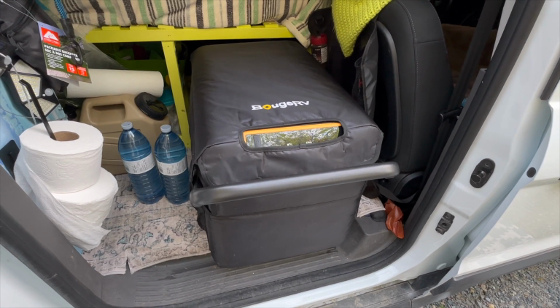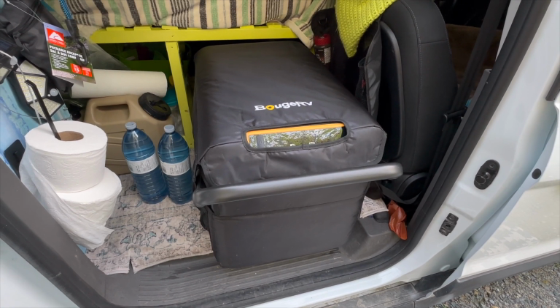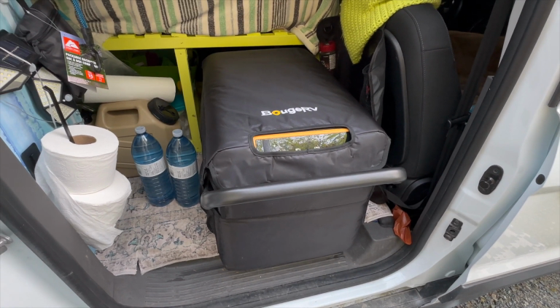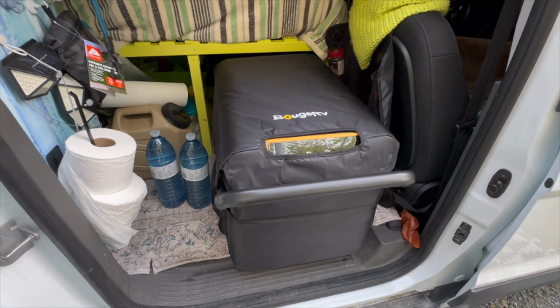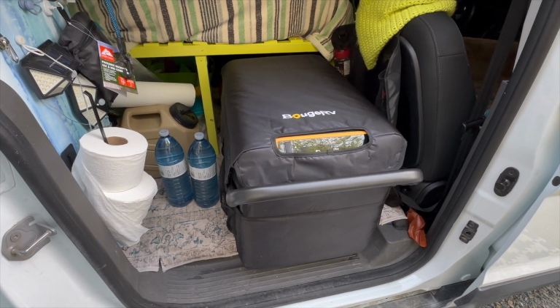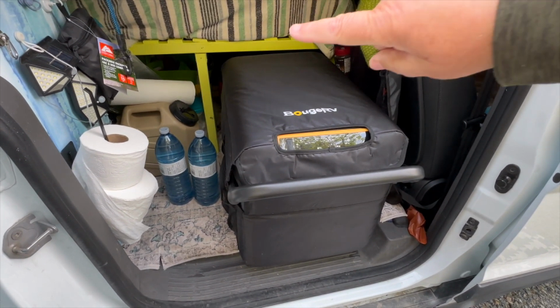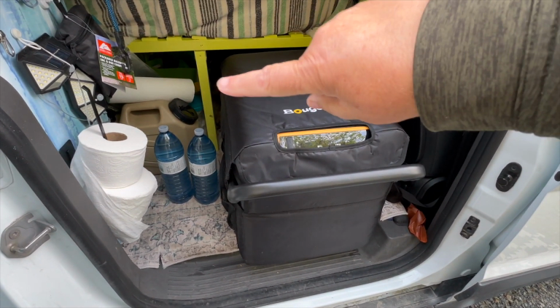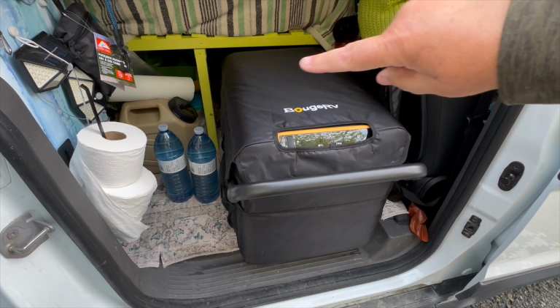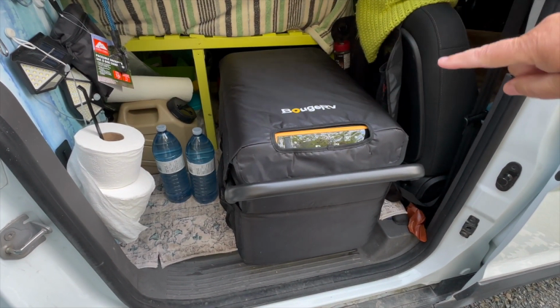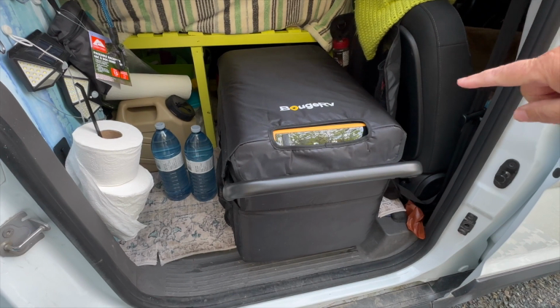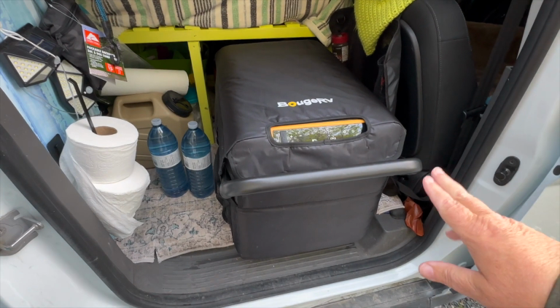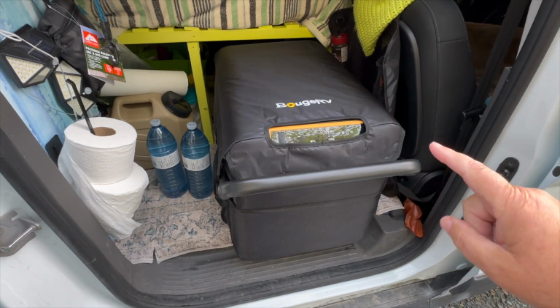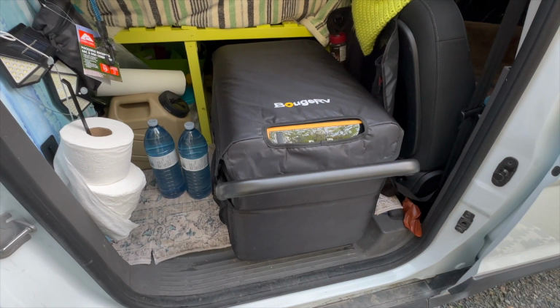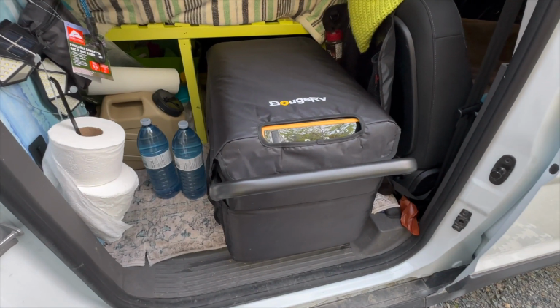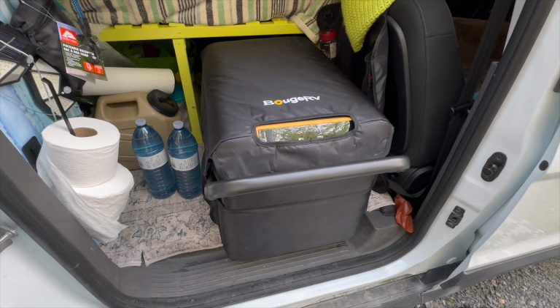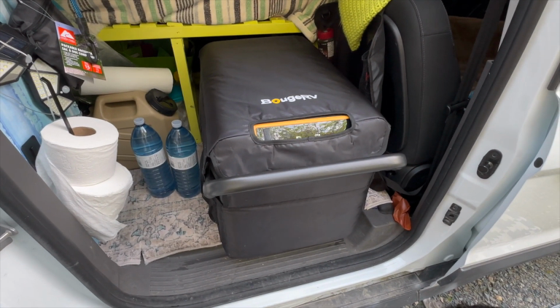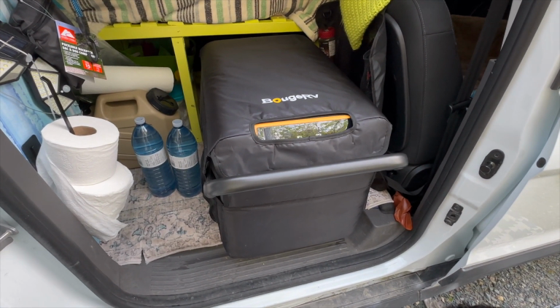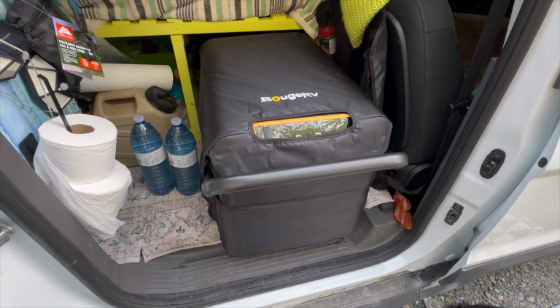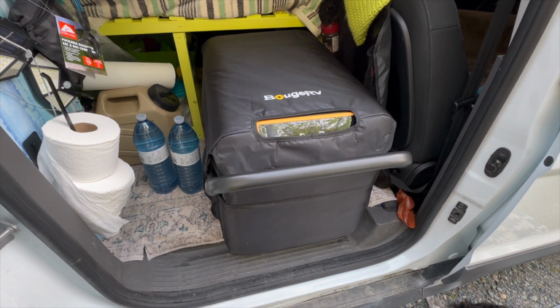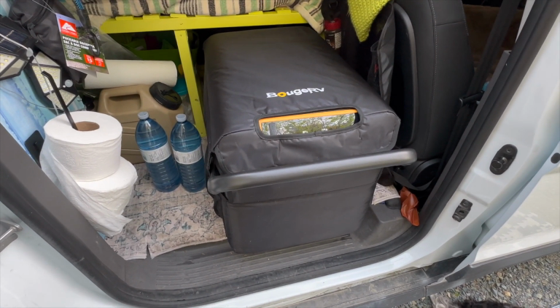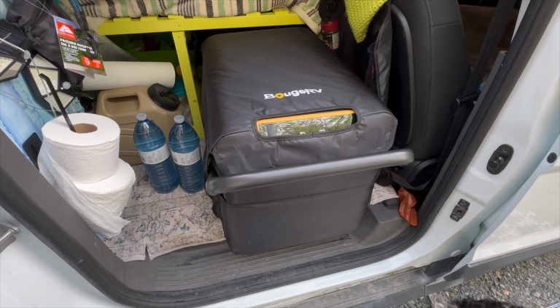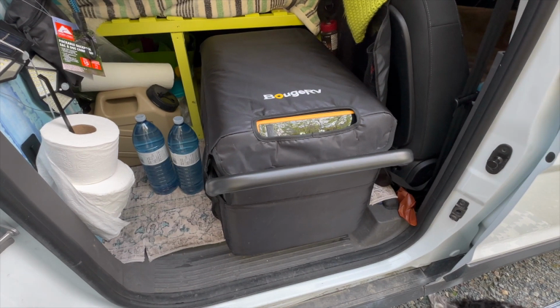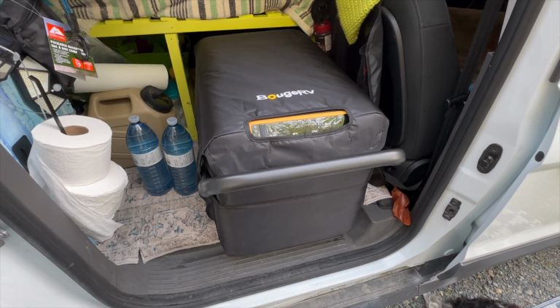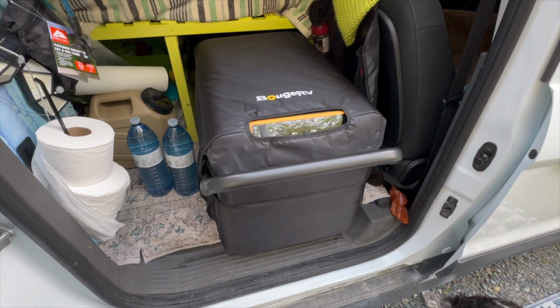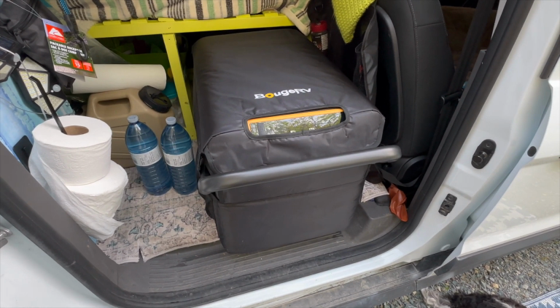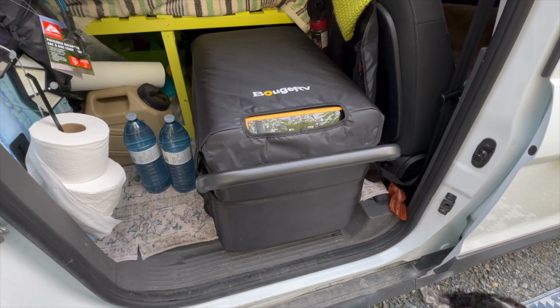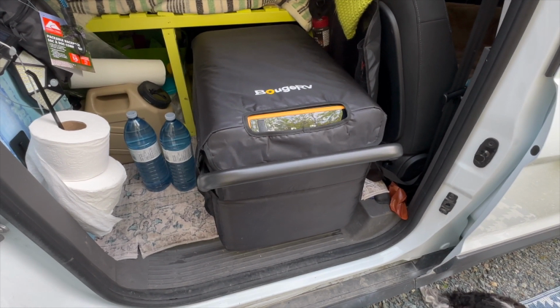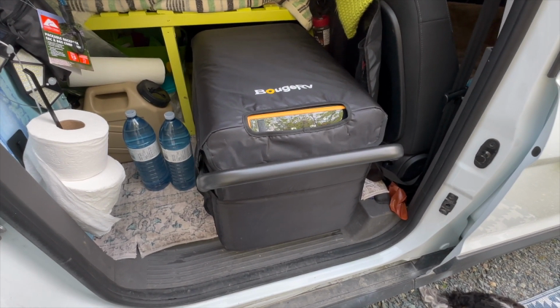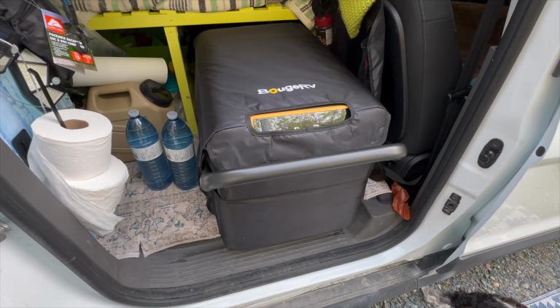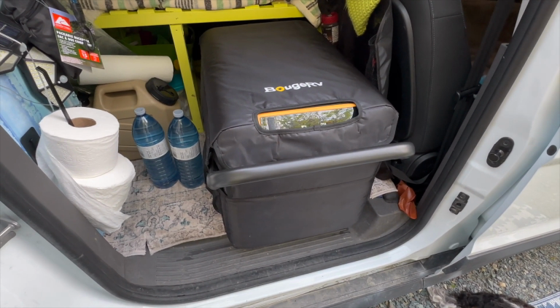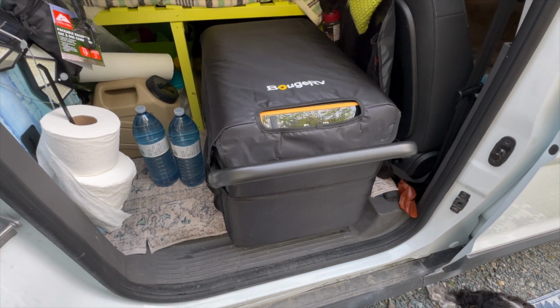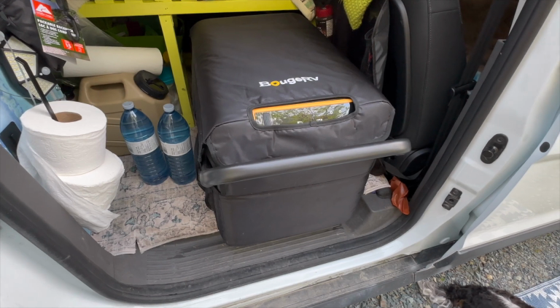When I built my bed frame, I built it before I bought the insulated cover. Now that I've got the insulated cover, it makes it a little bit more of a challenge — it's a tighter fit, so I really have to give it a good push.